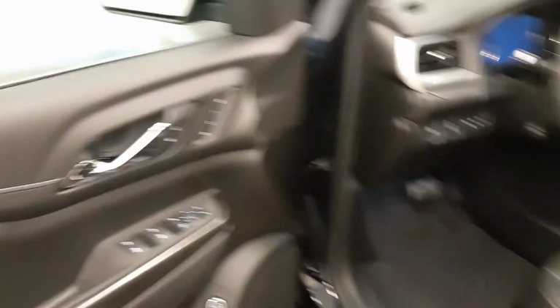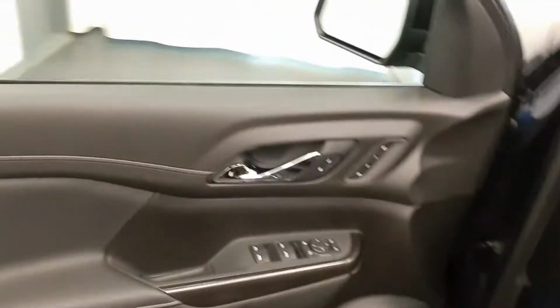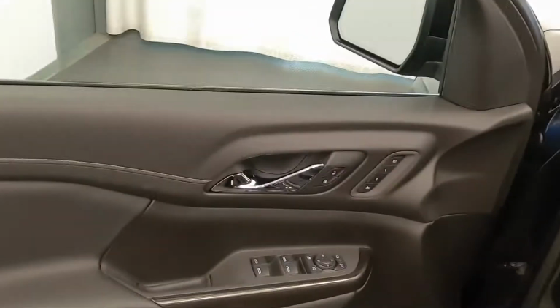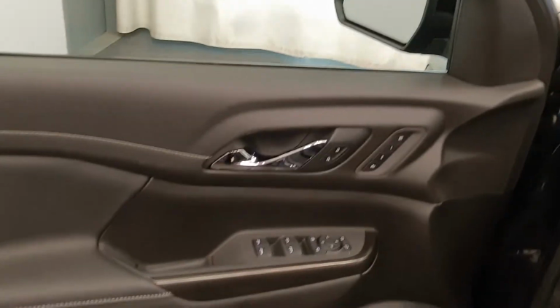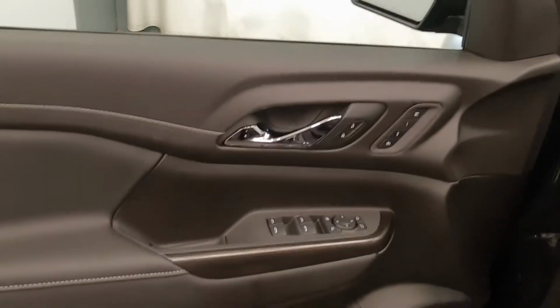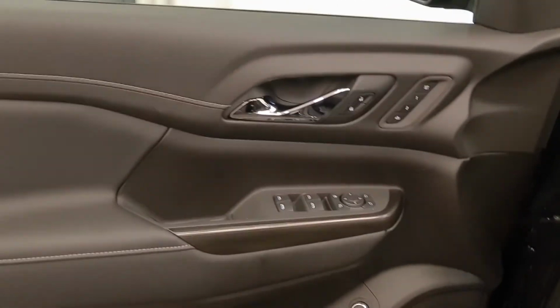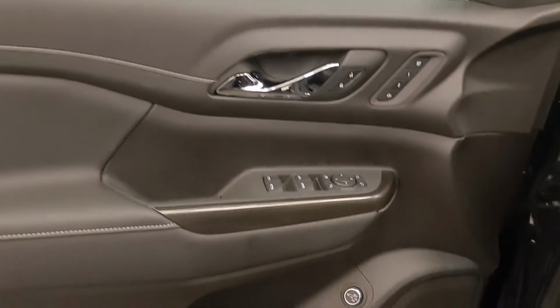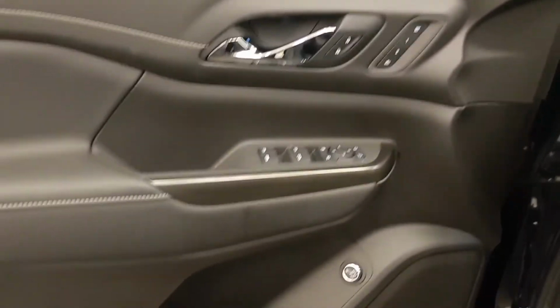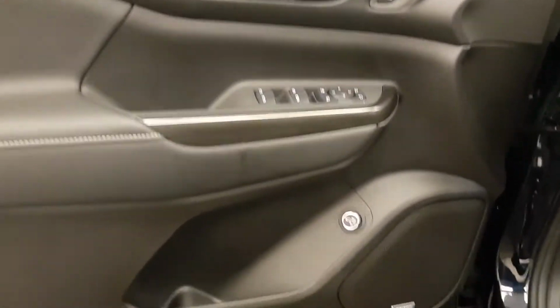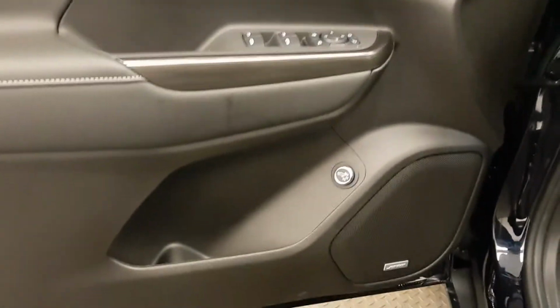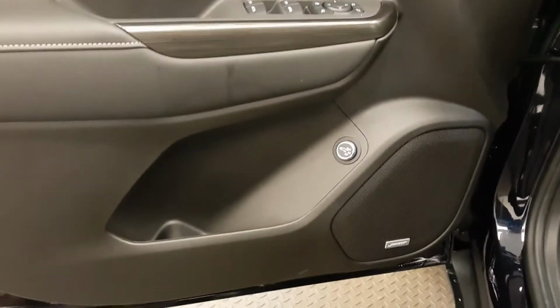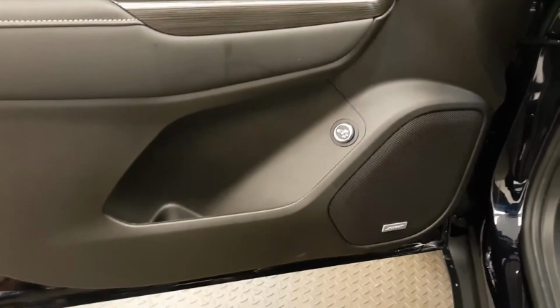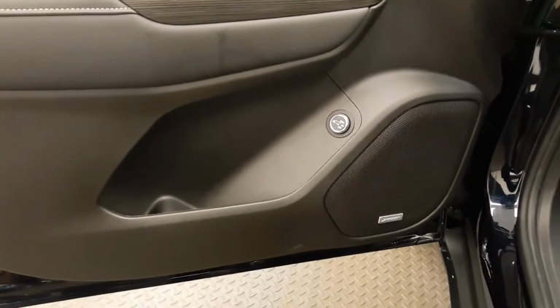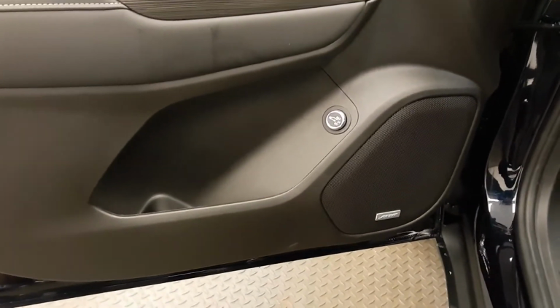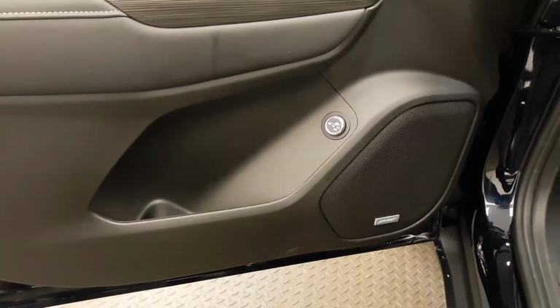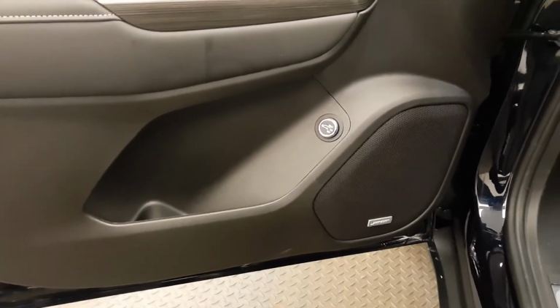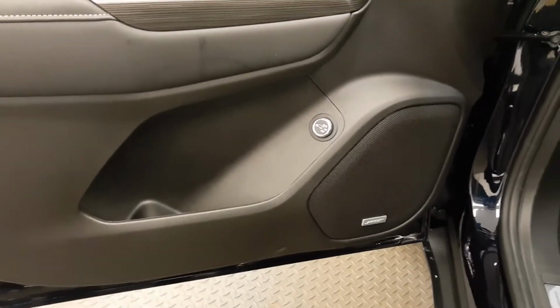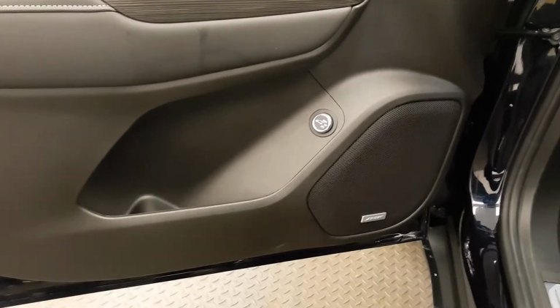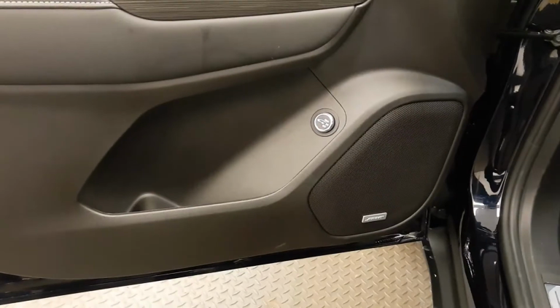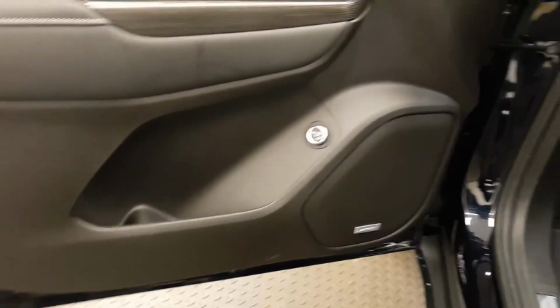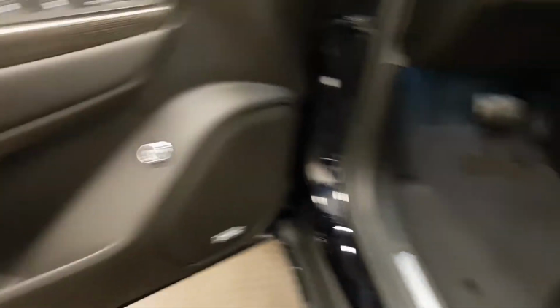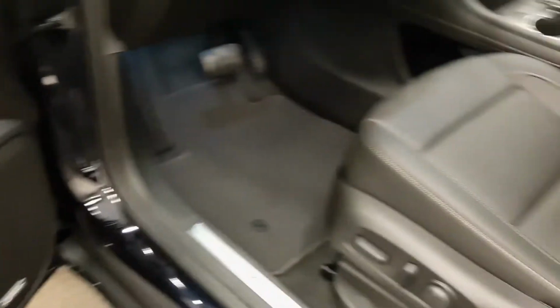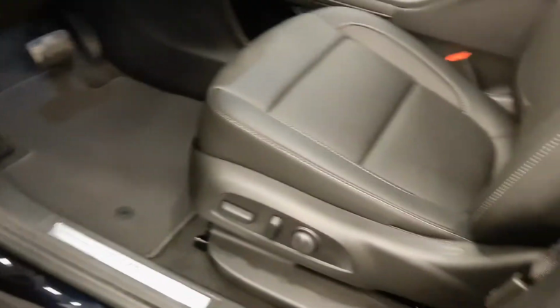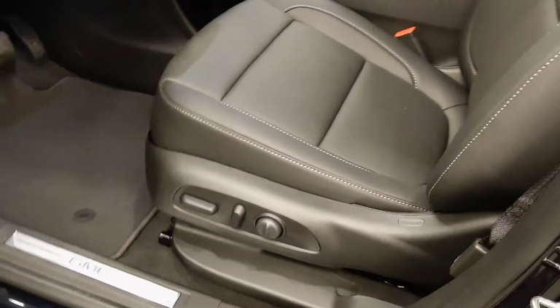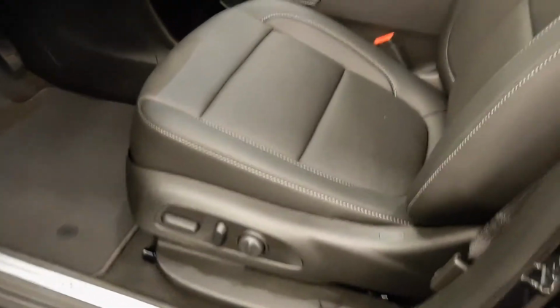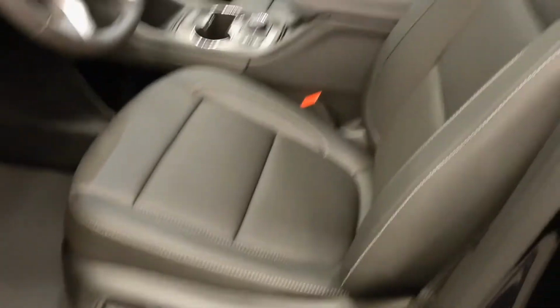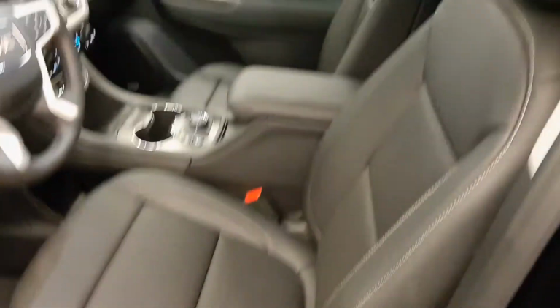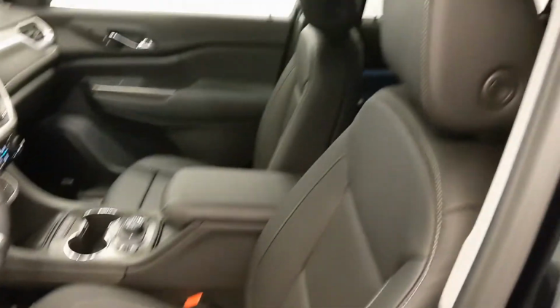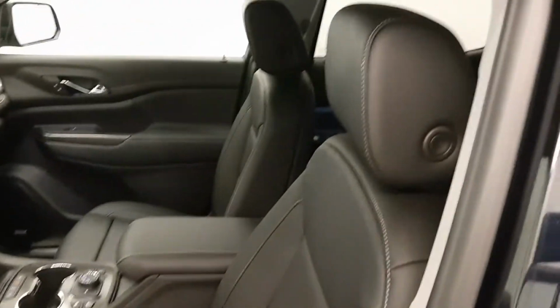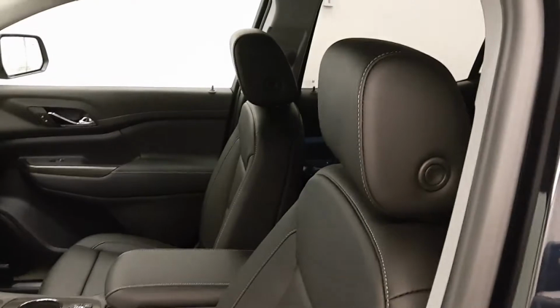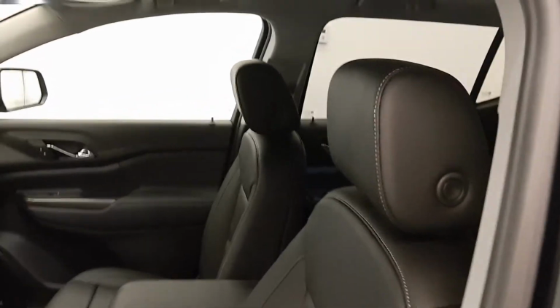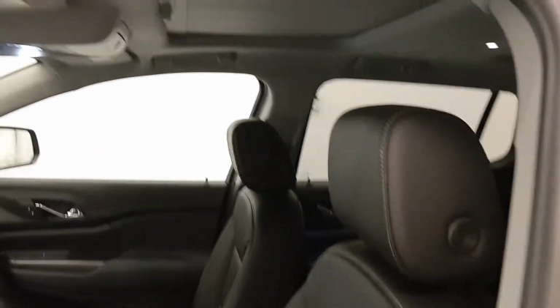Interior options include power windows, locks and mirrors, memory seats, power folding mirrors, rear hatch controls, premium audio system, power seats with lumbar support, and leather-wrapped upholstery.